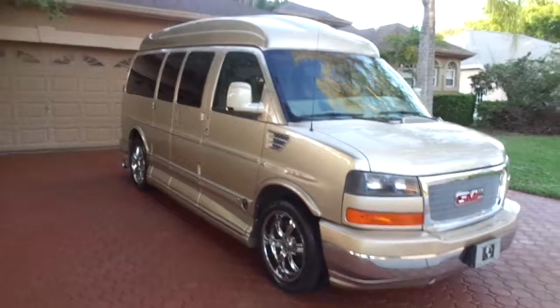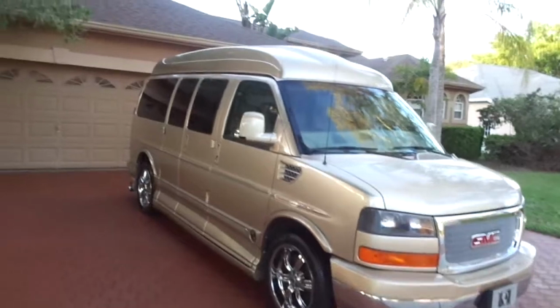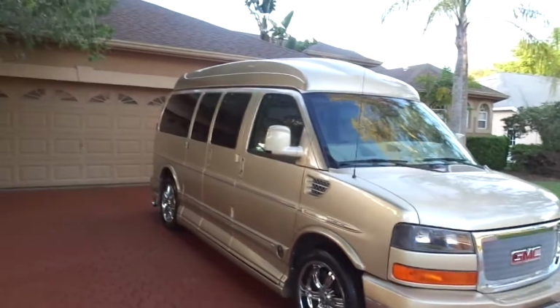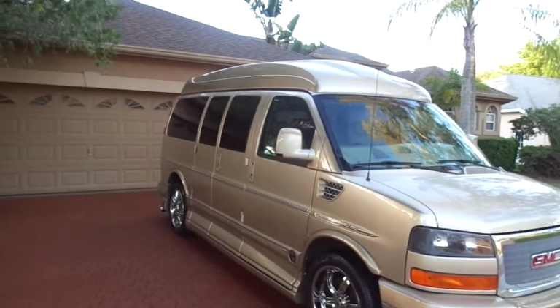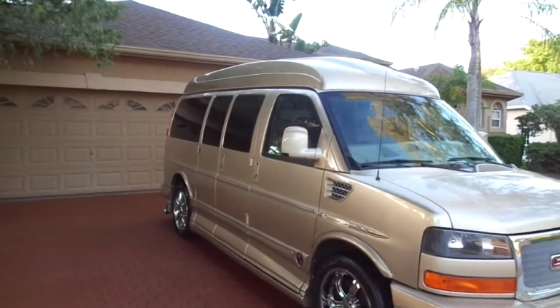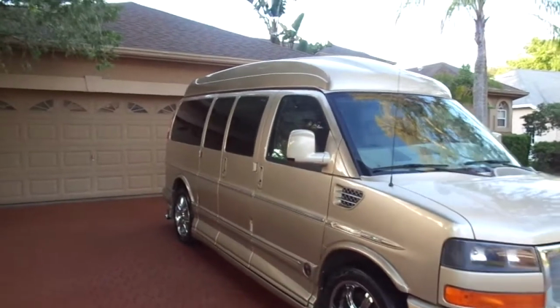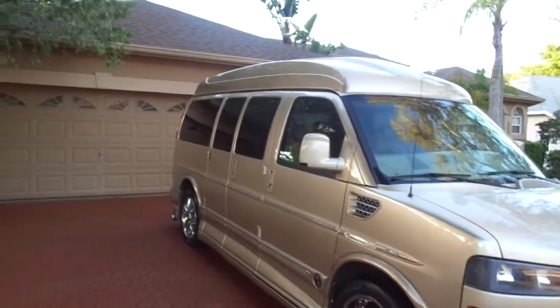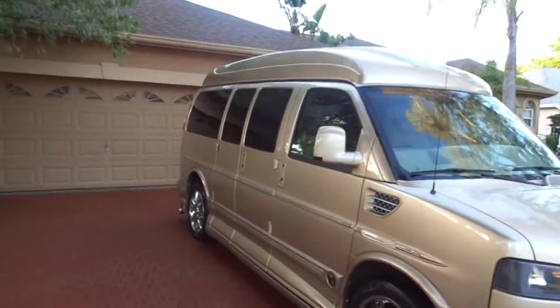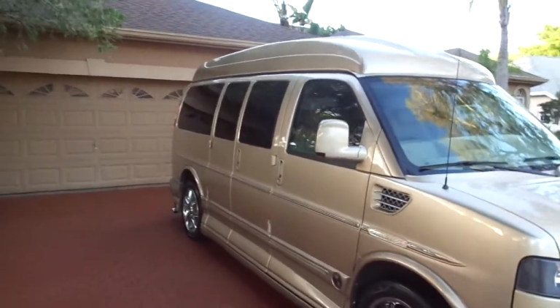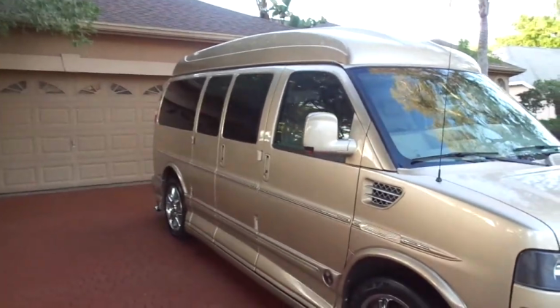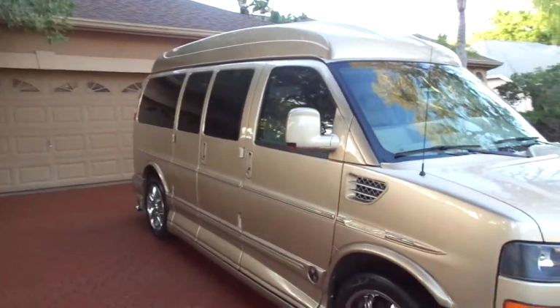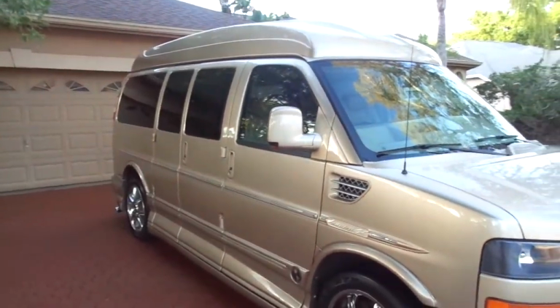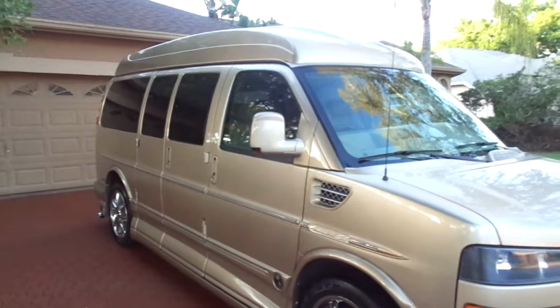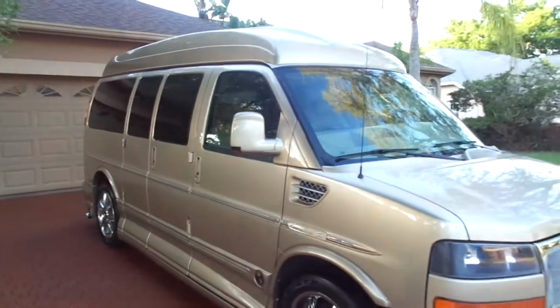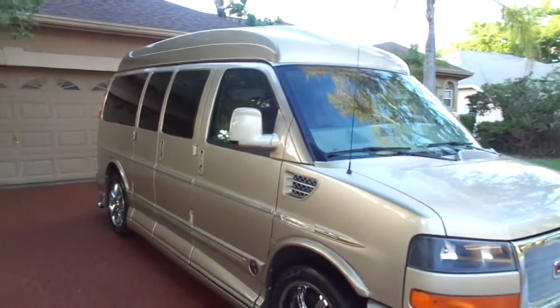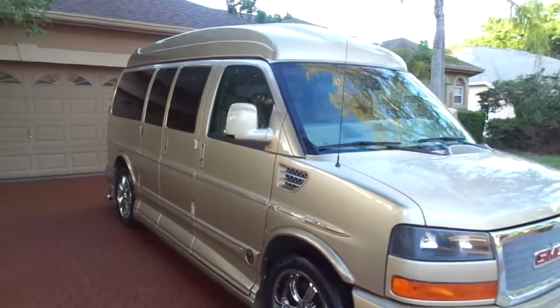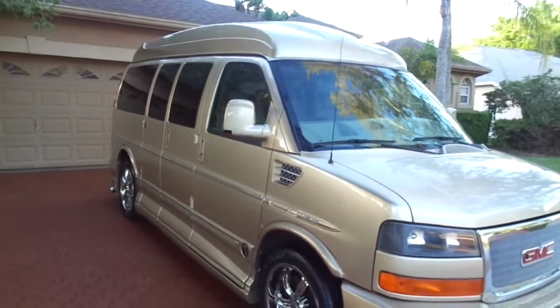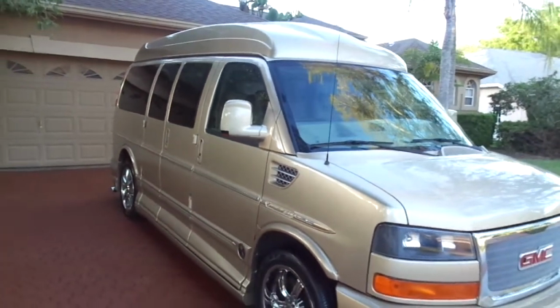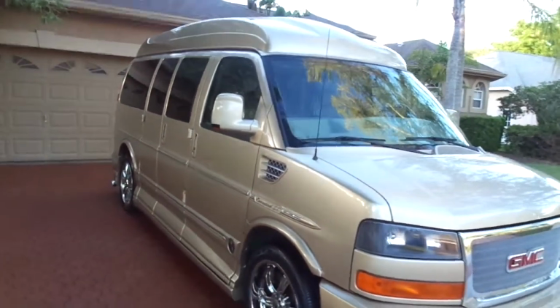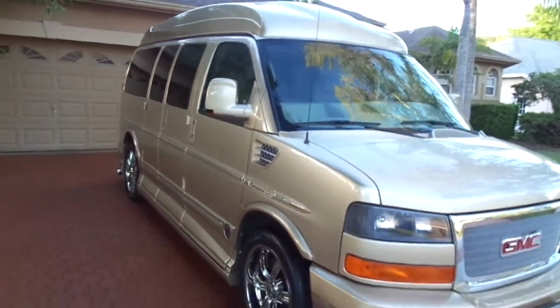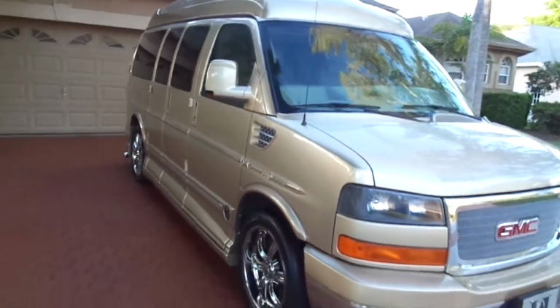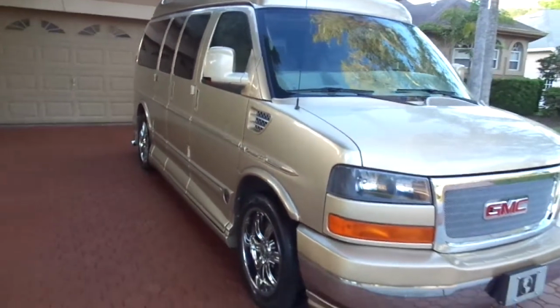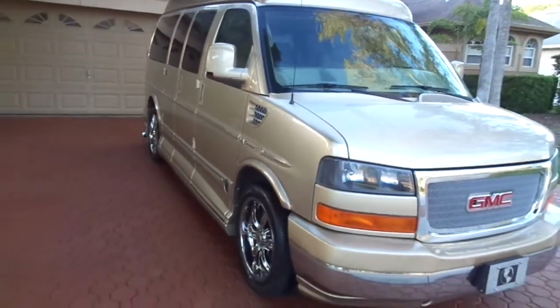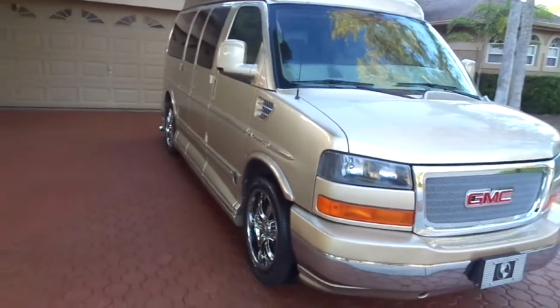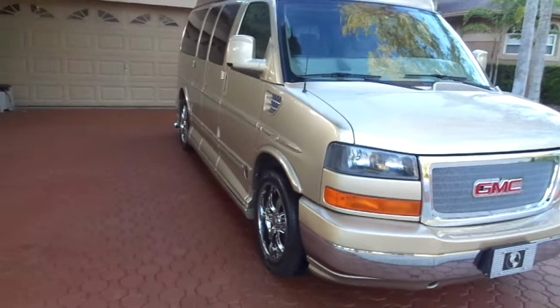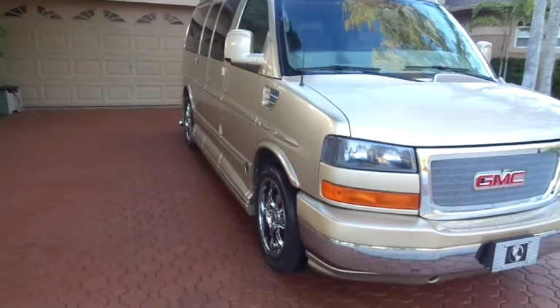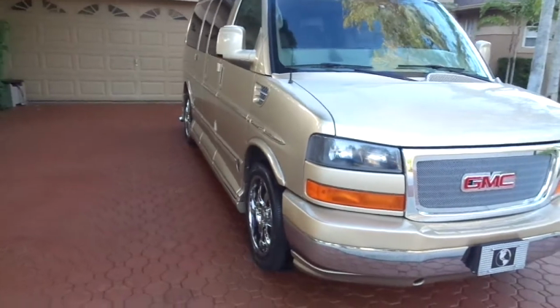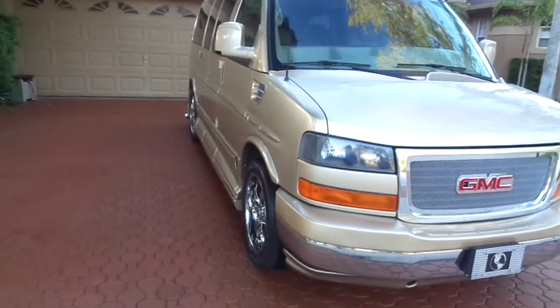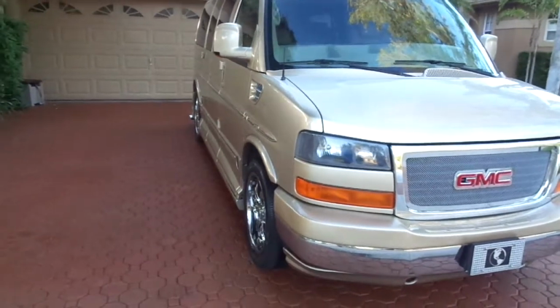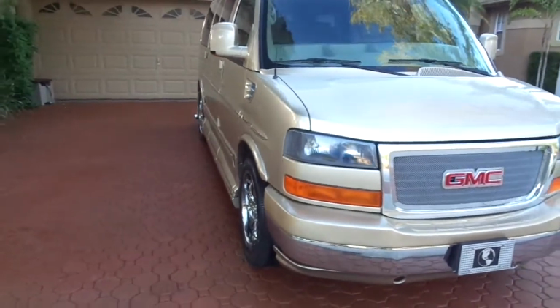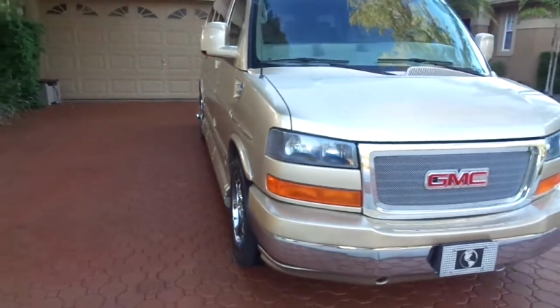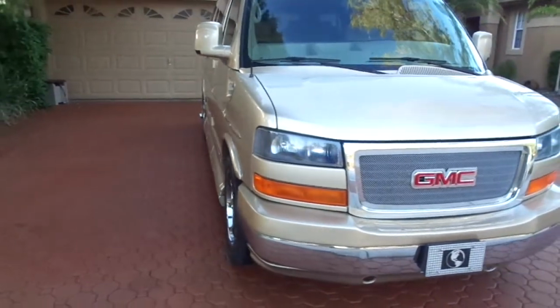Hello folks and welcome here once again to Divine Fine Motors. Thank you so very much for being here. God bless you and your family, and I mean that. Congratulations on finding this.